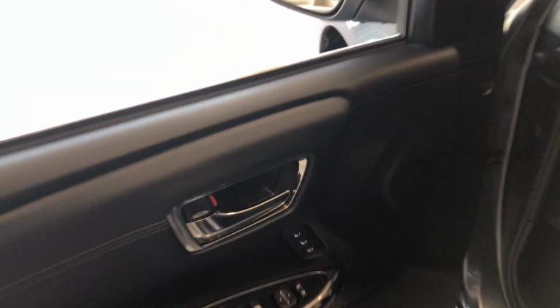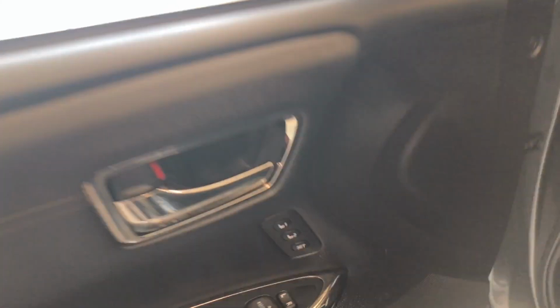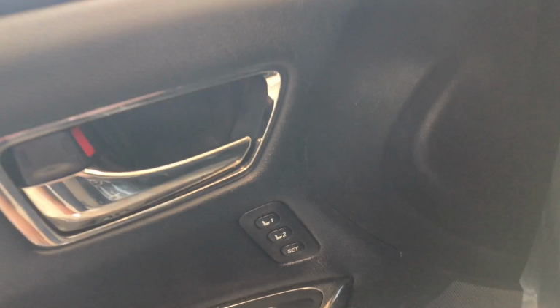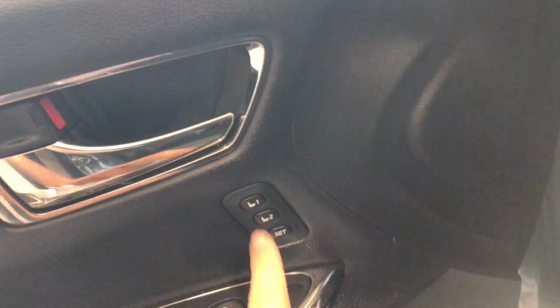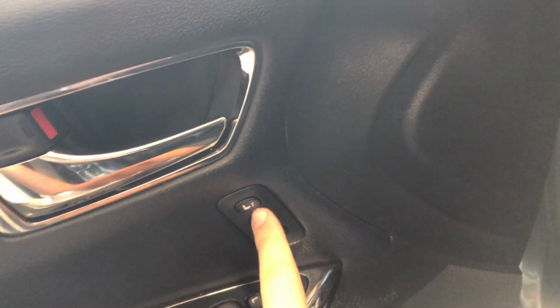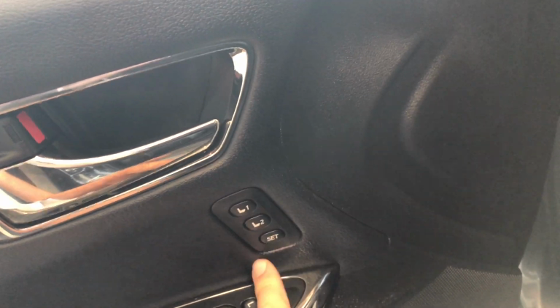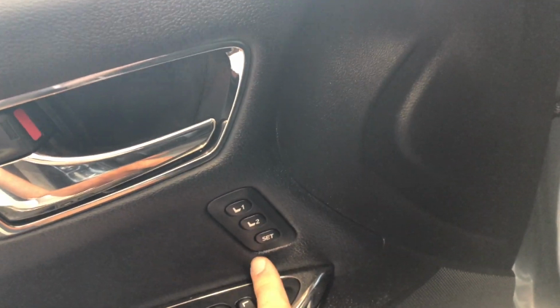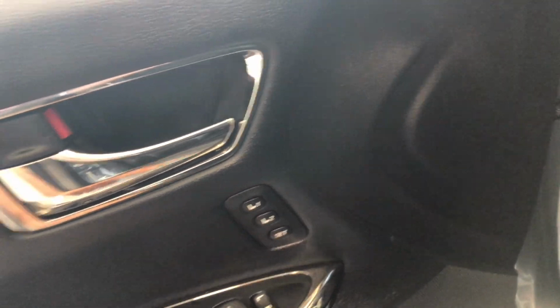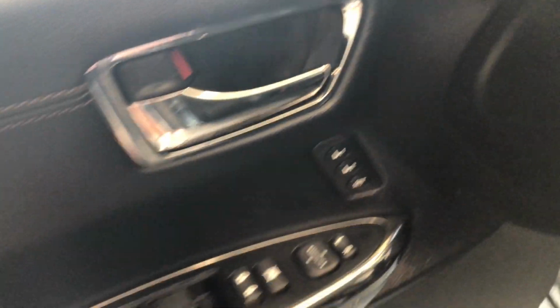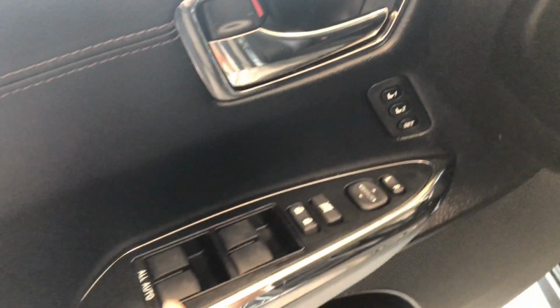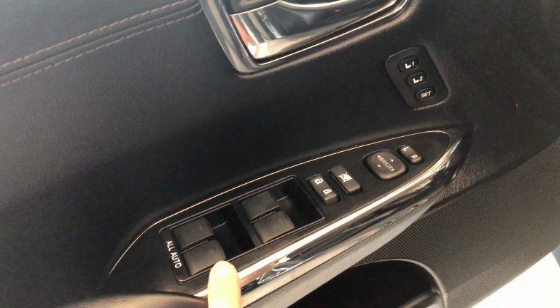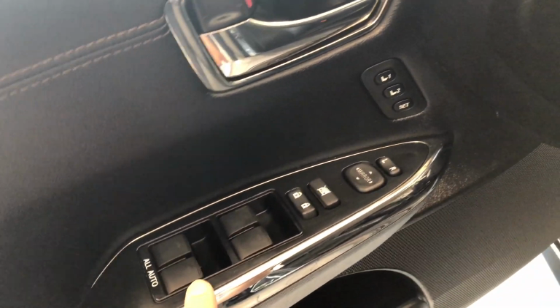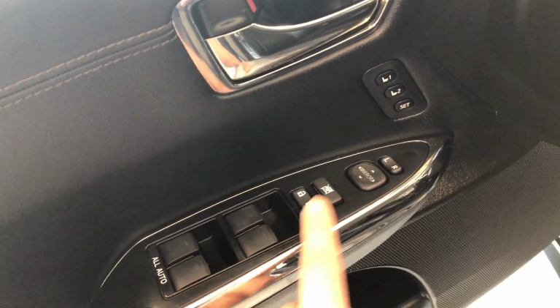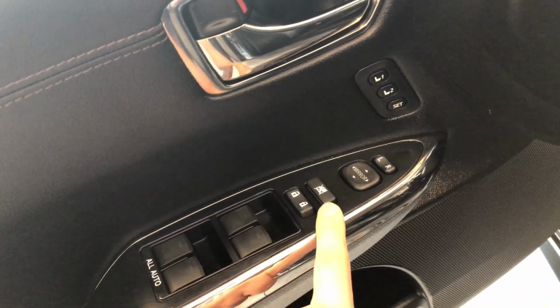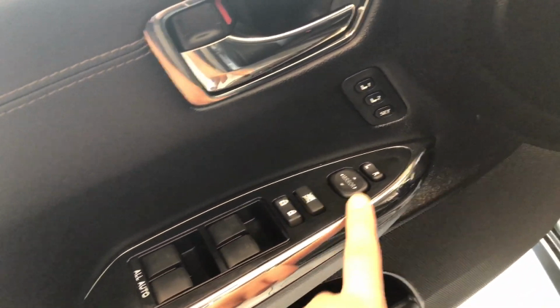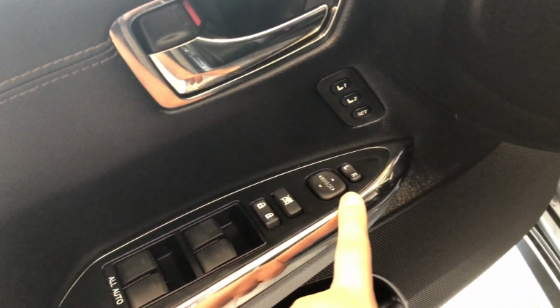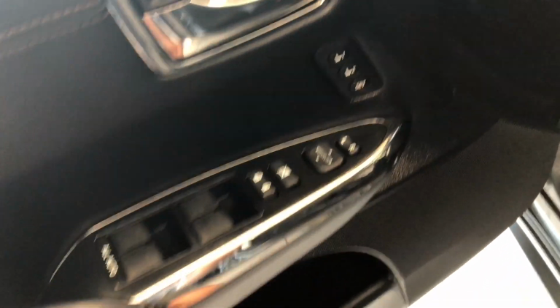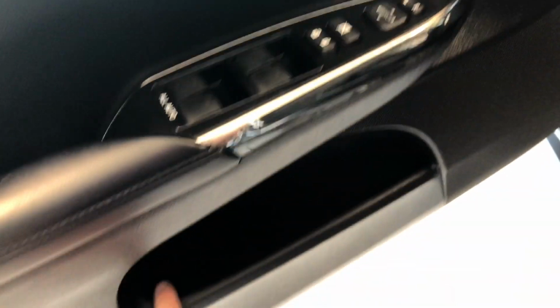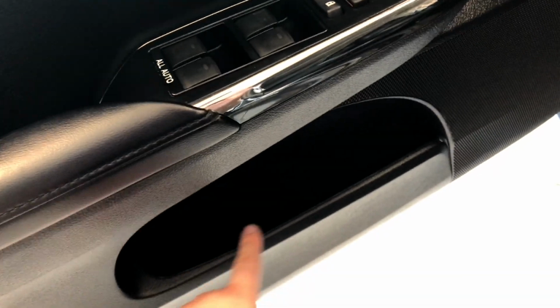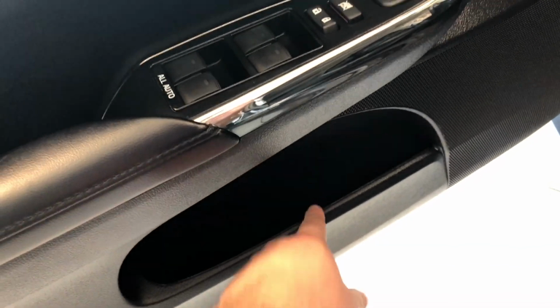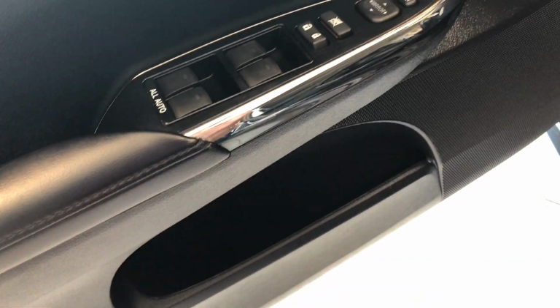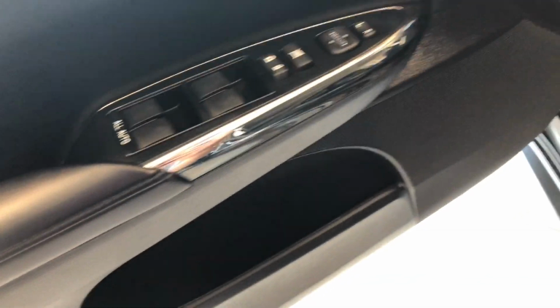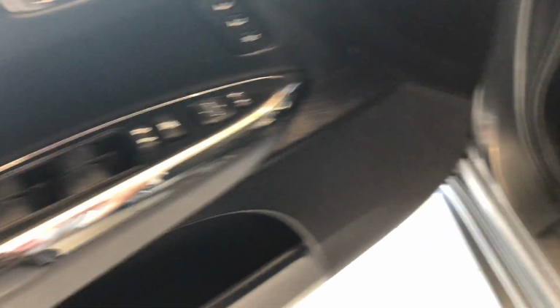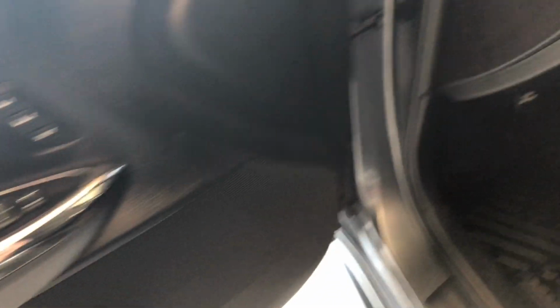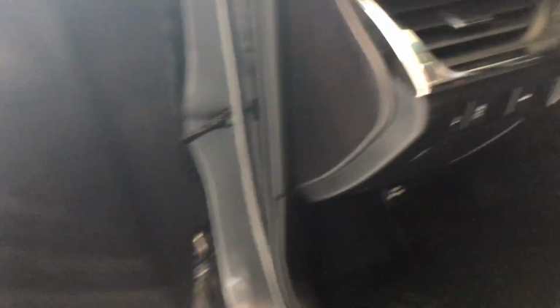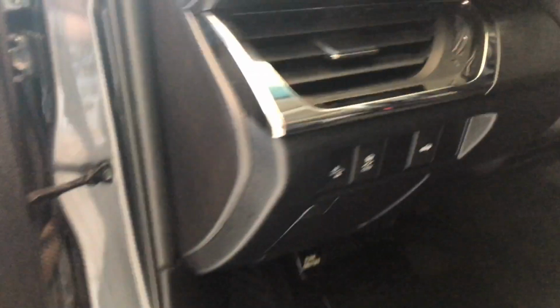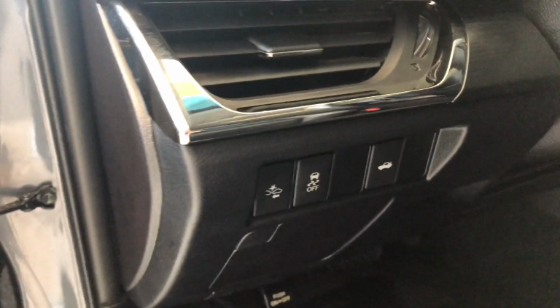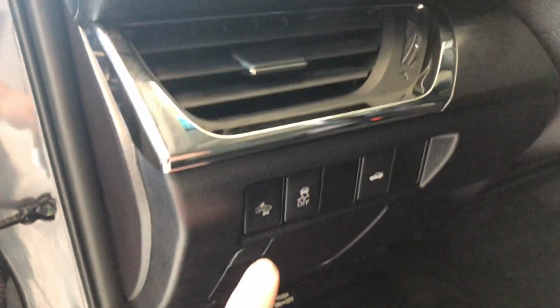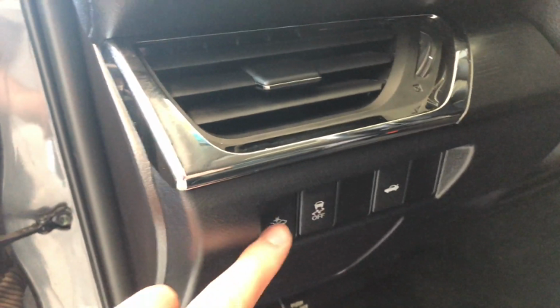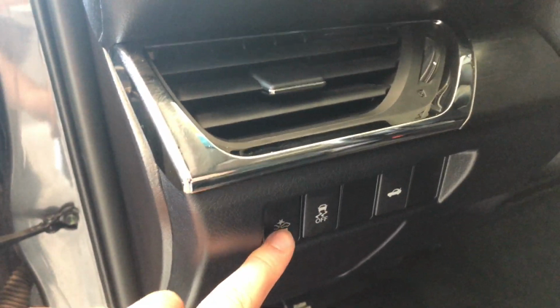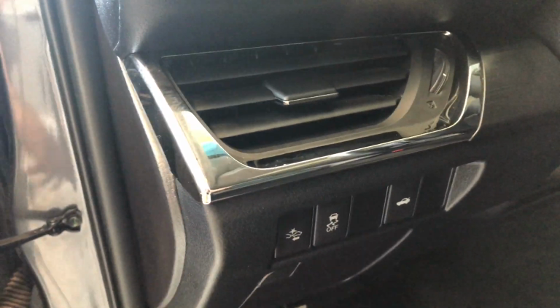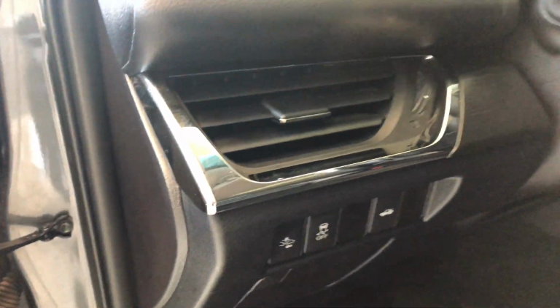On top of the door you will find your memory seating as well as your power windows, locks, and mirrors. On the bottom you have some storage space. Next to the door you will find your pre-collision system button.